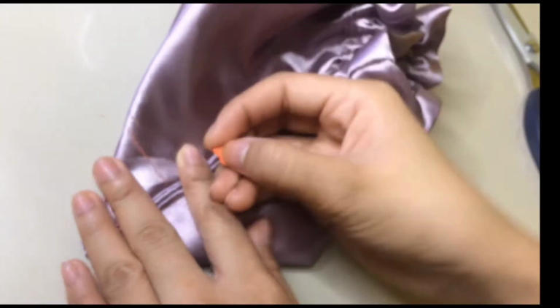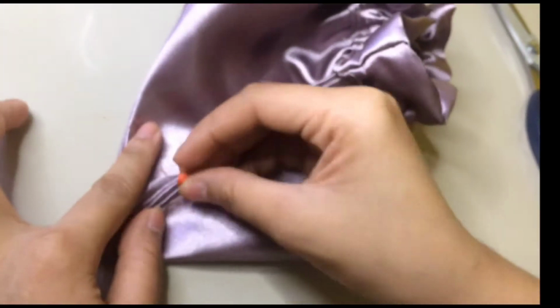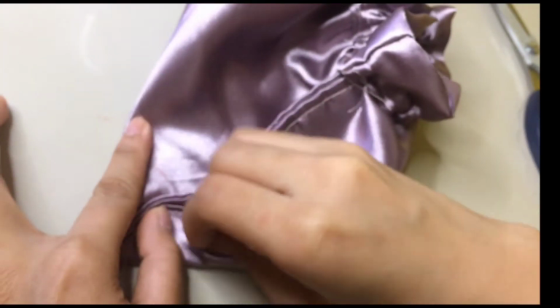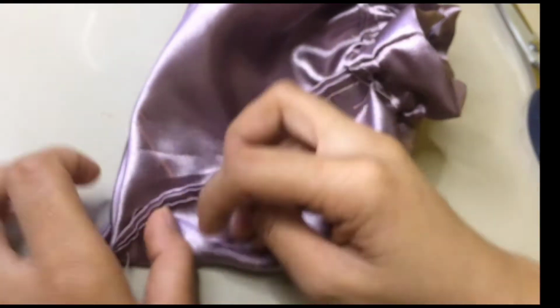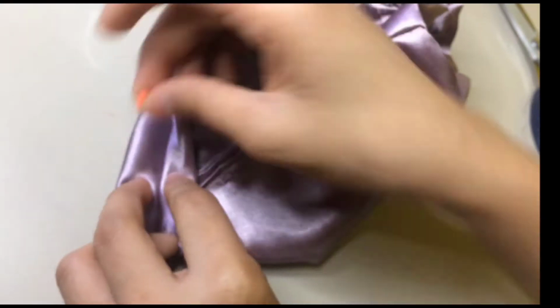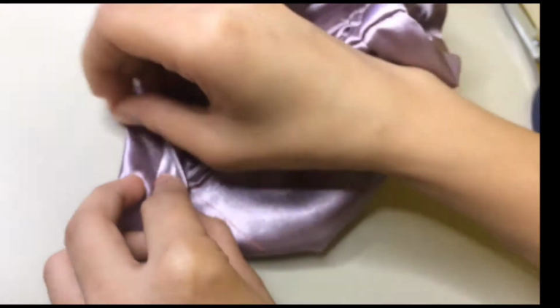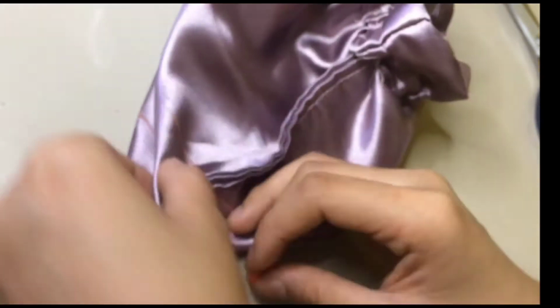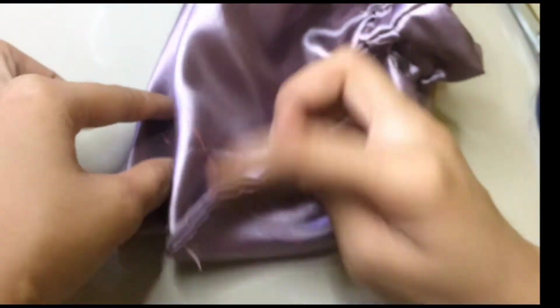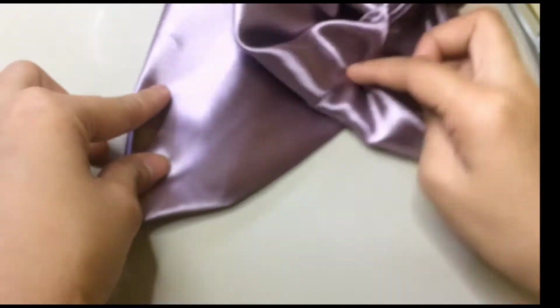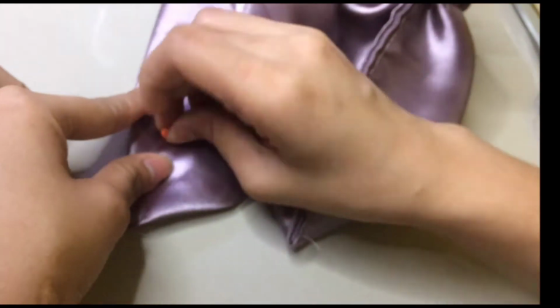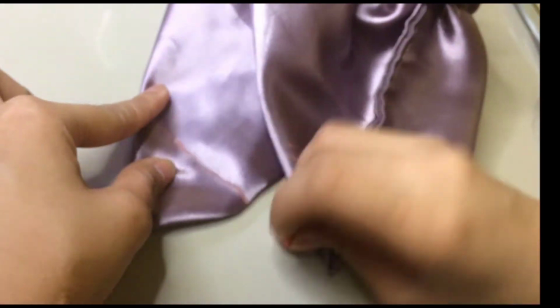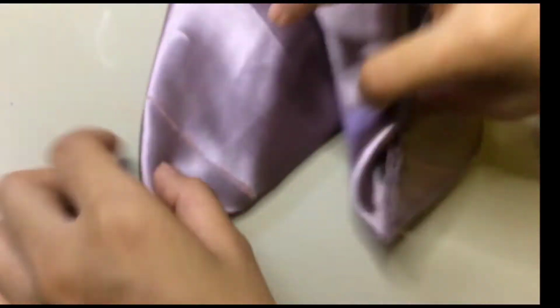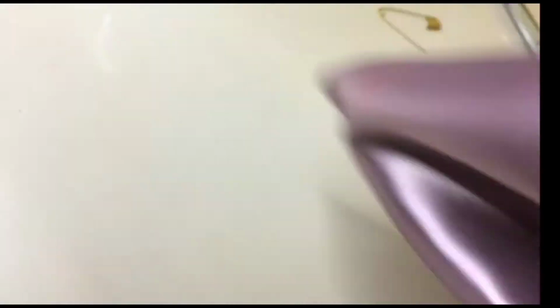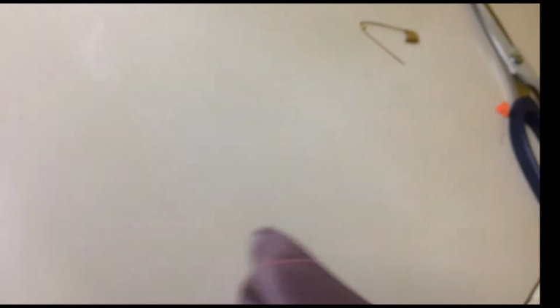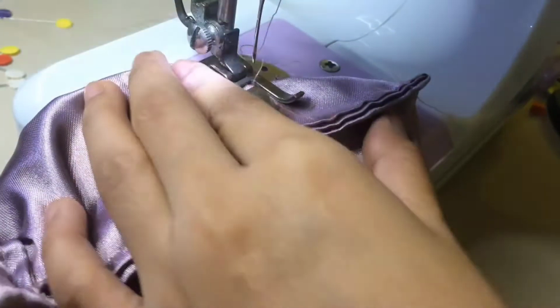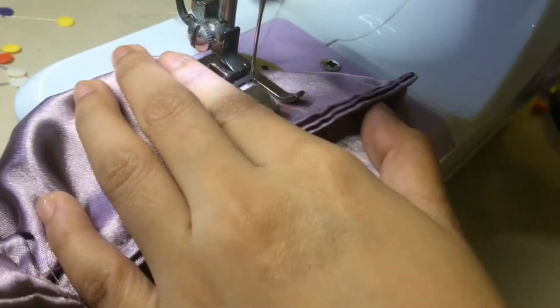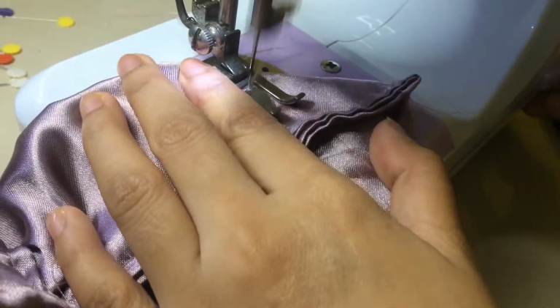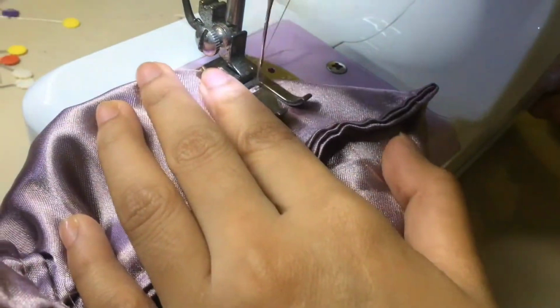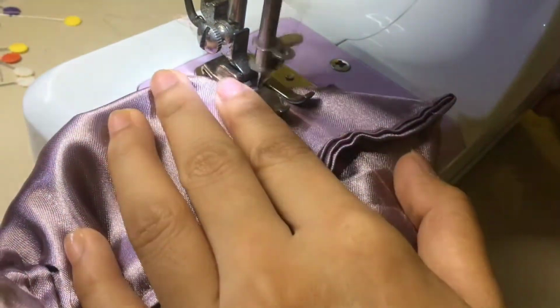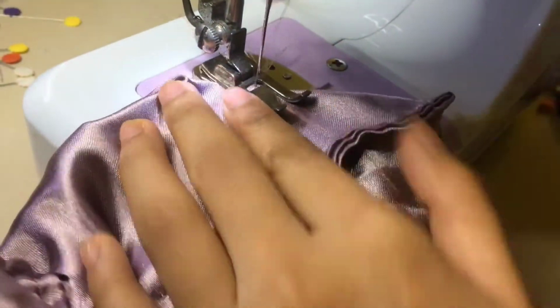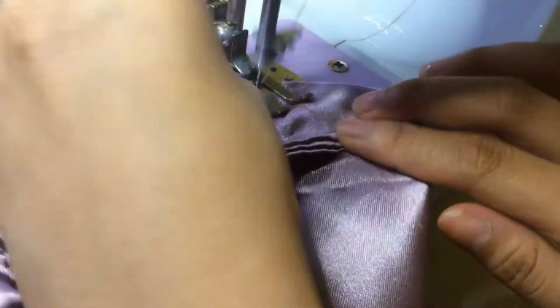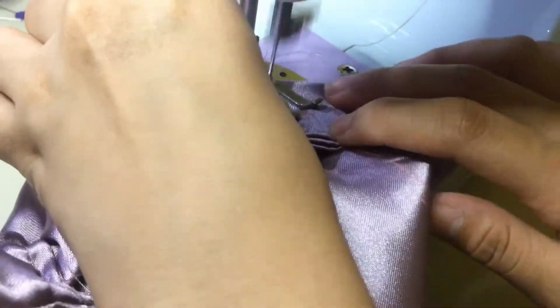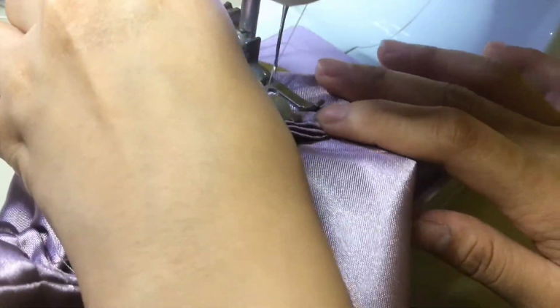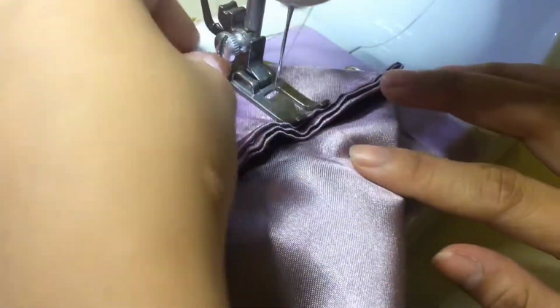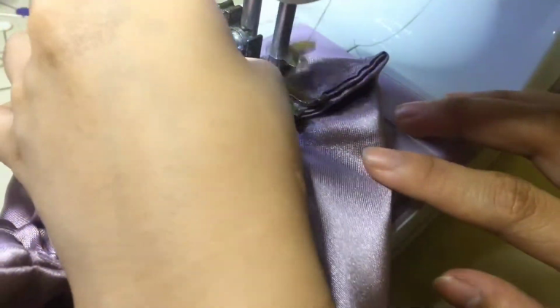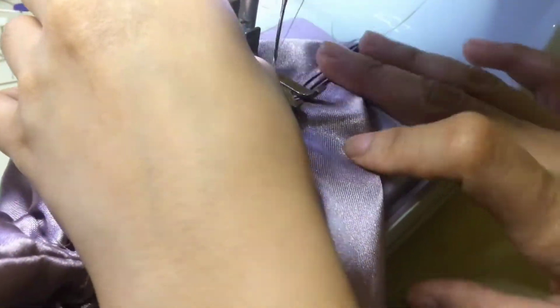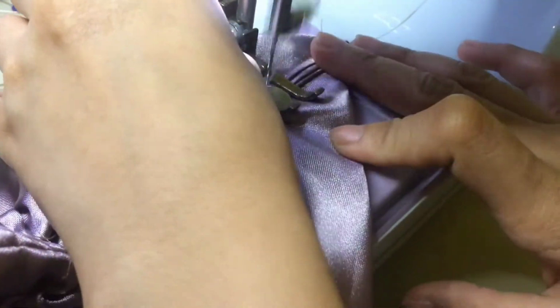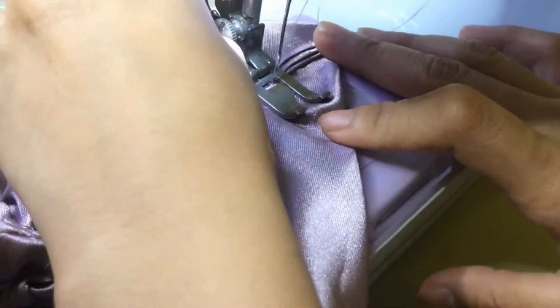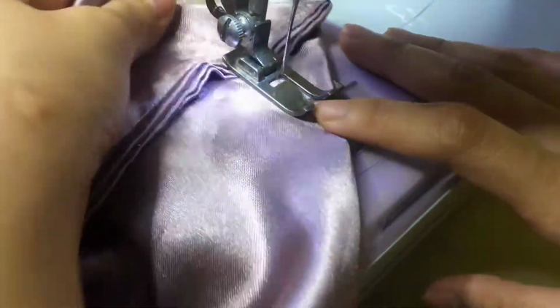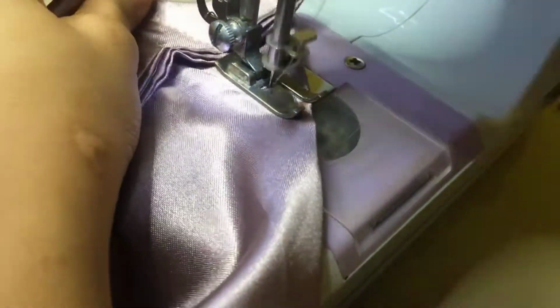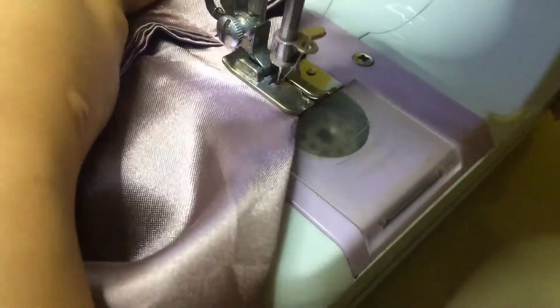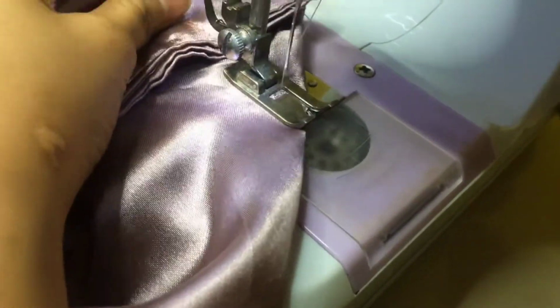Para ma-flatten yung ilalim ng bag, tinupi ko sya ng ganyan. And then, minarkahan ko para pantay sila. And tinahiin ko sya lang — straight stitch both side.